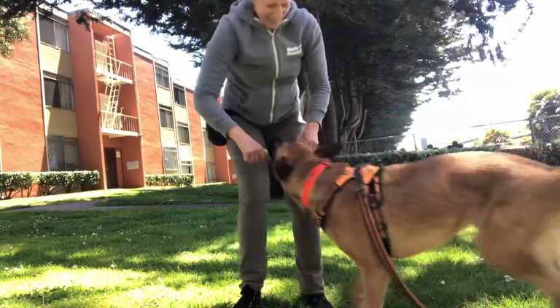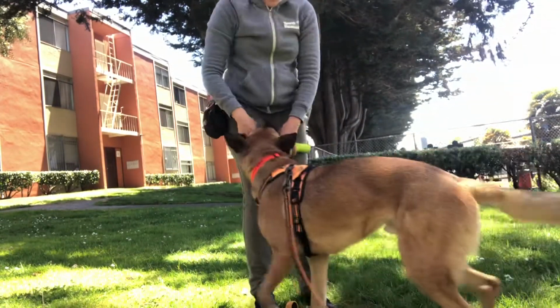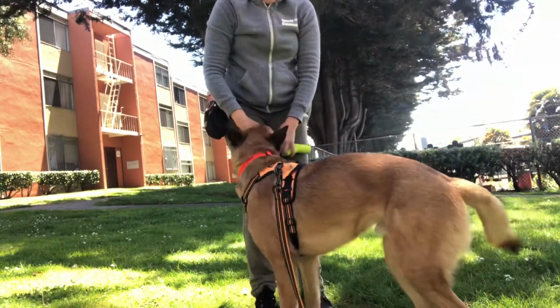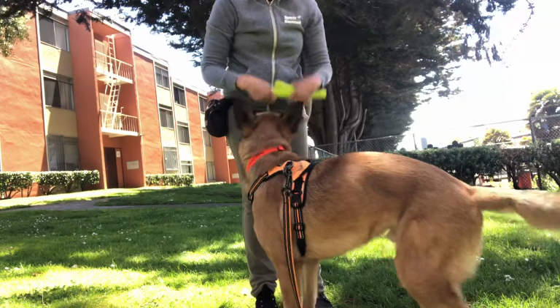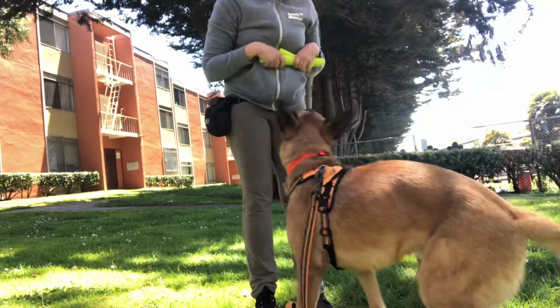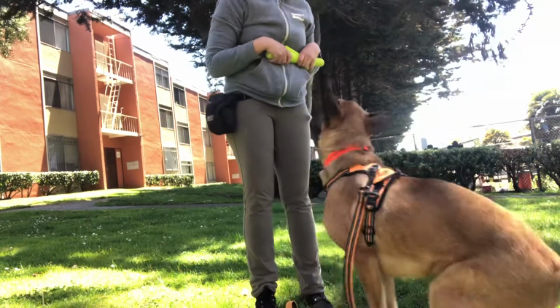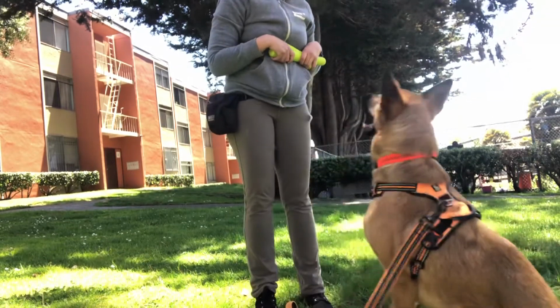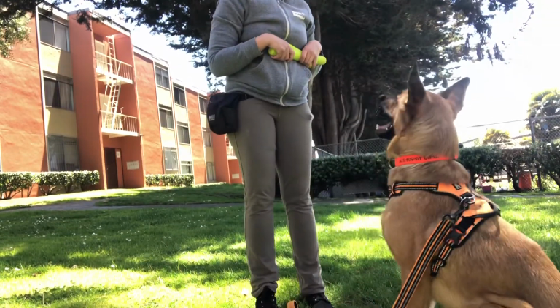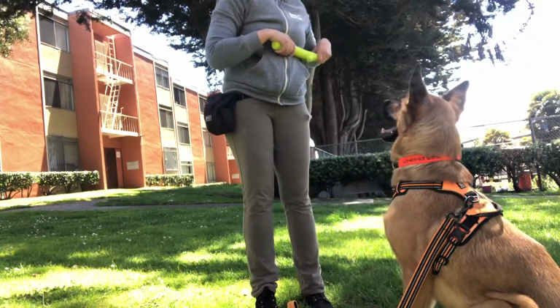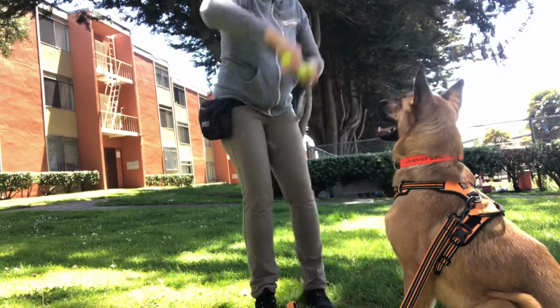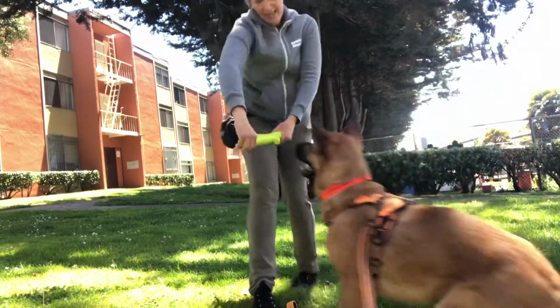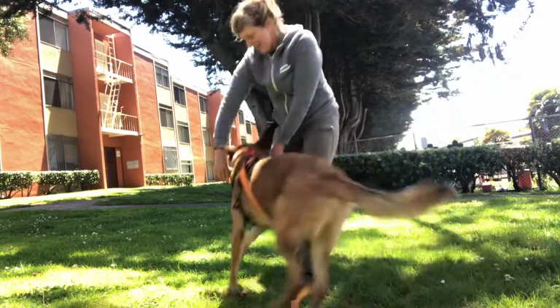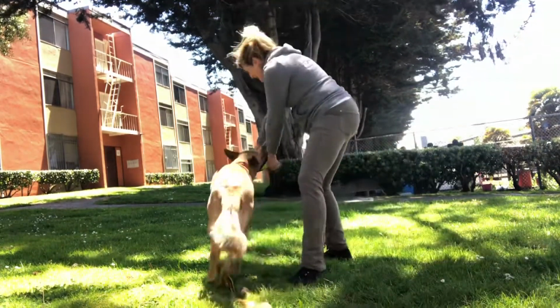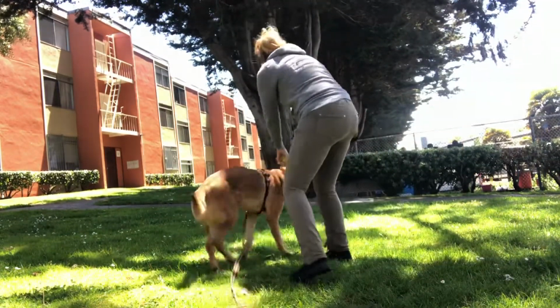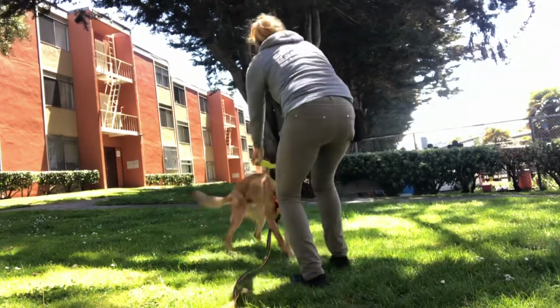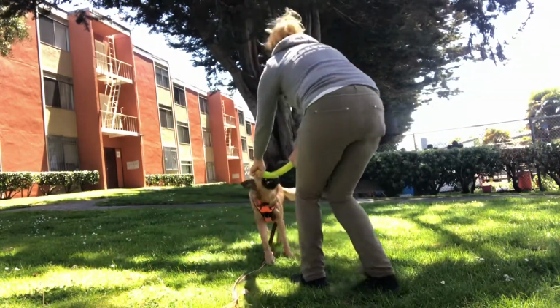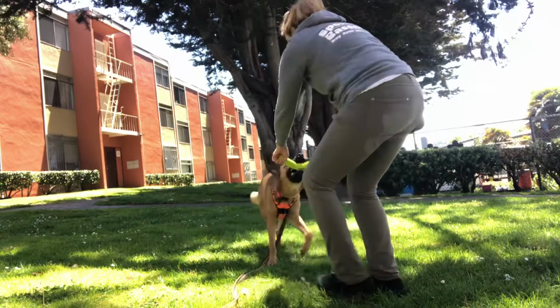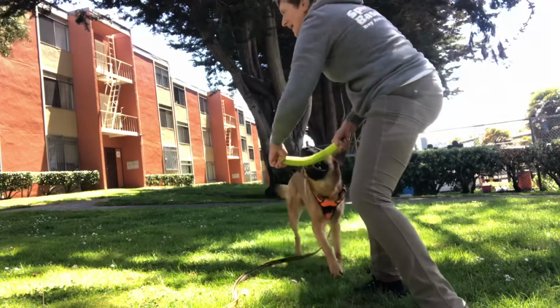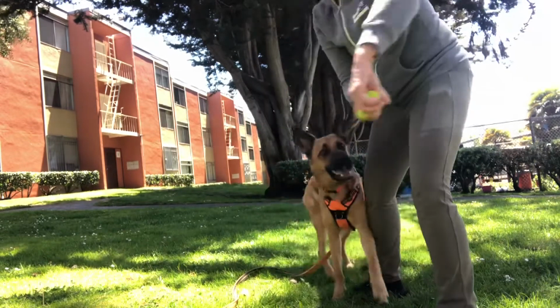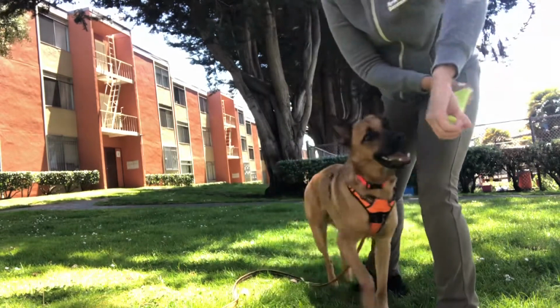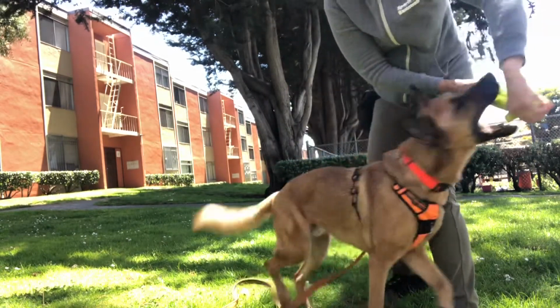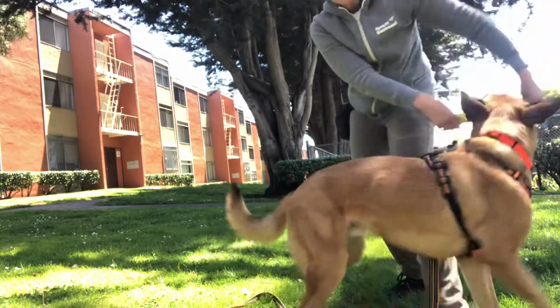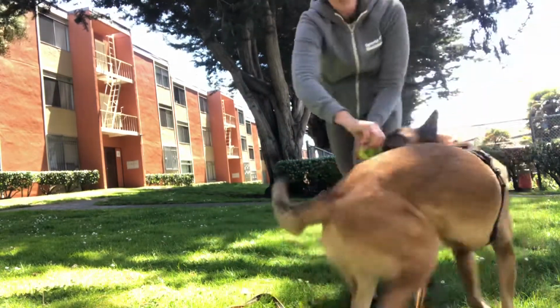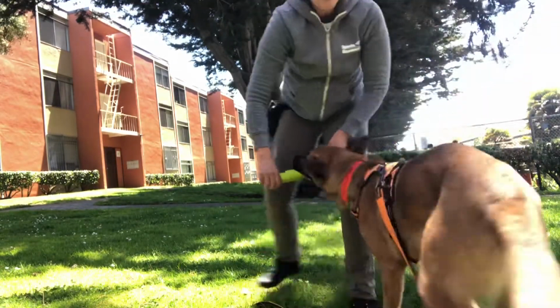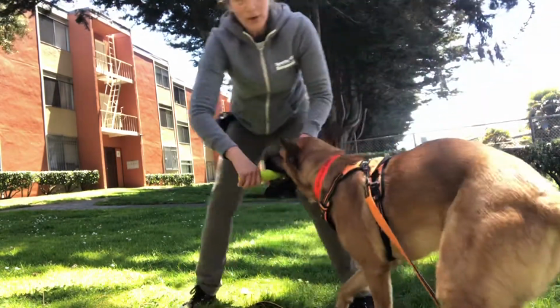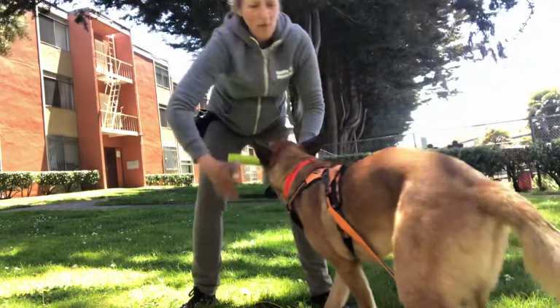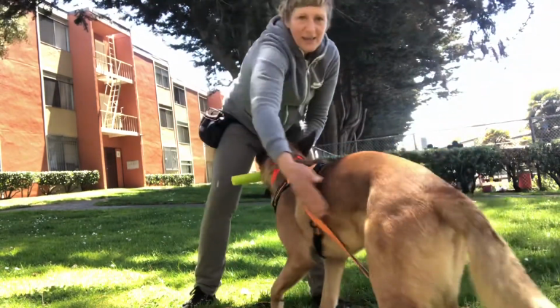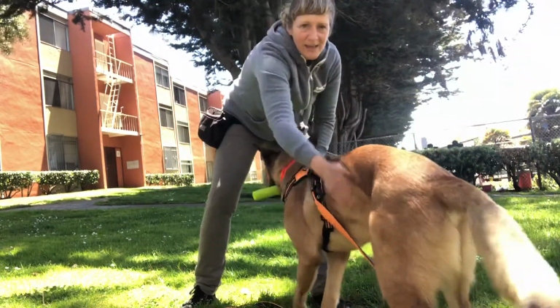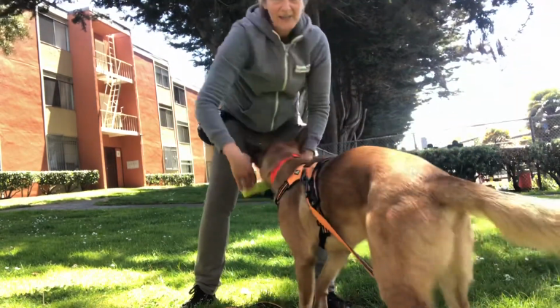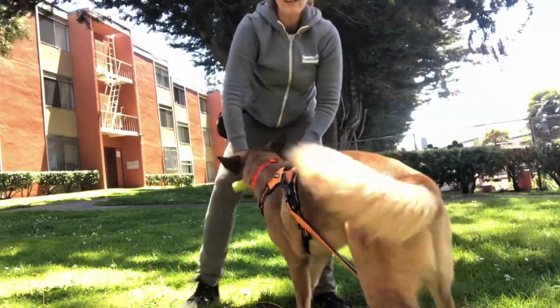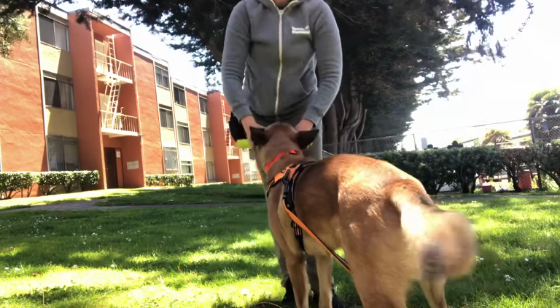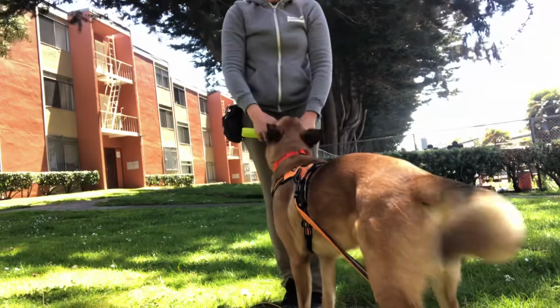Out! Sit! Good! Take it! Yay! Good boy! Oh, you lost it! Good boy! Out!